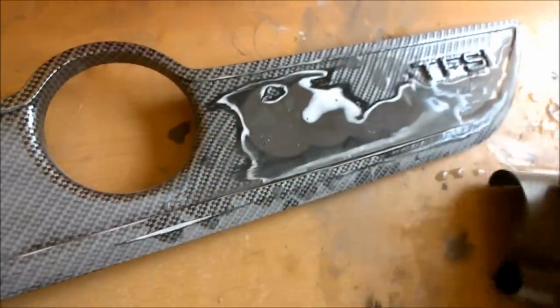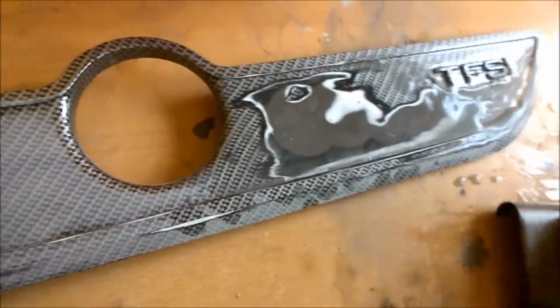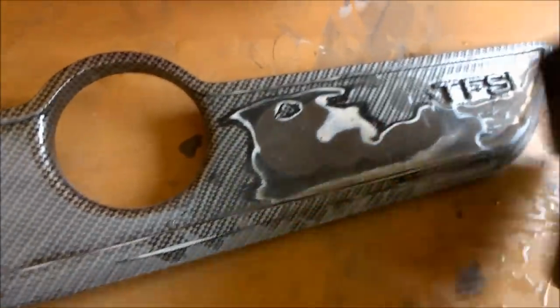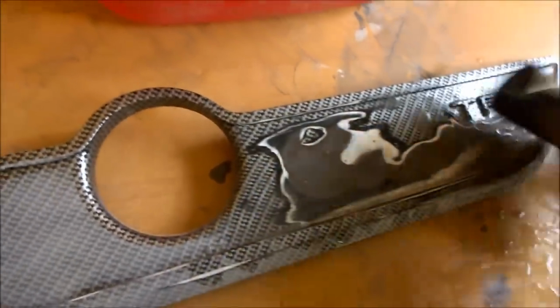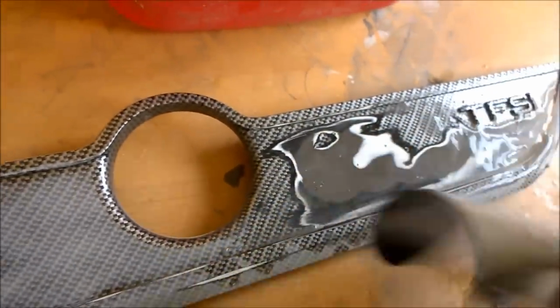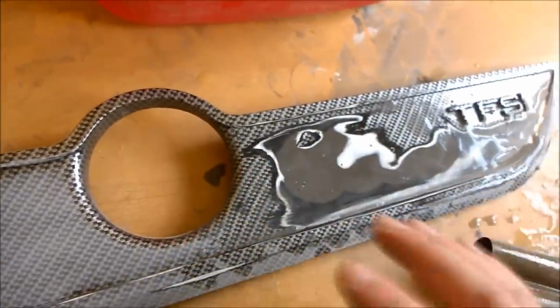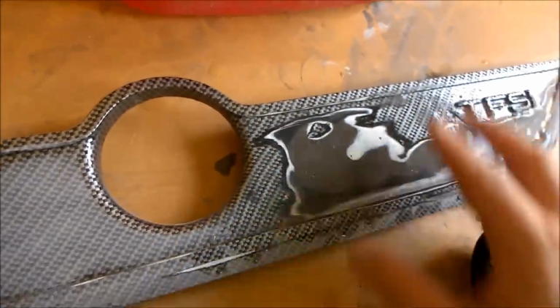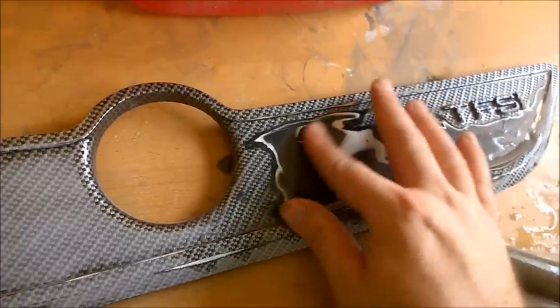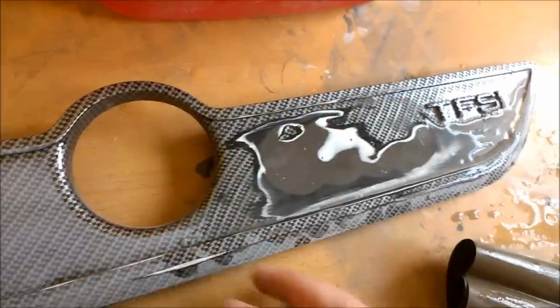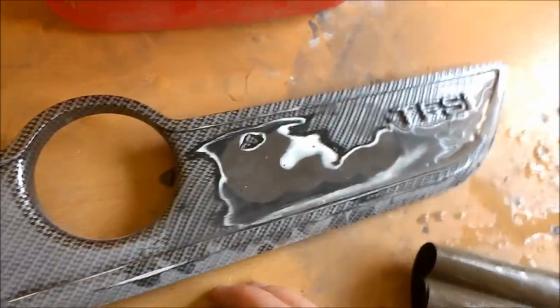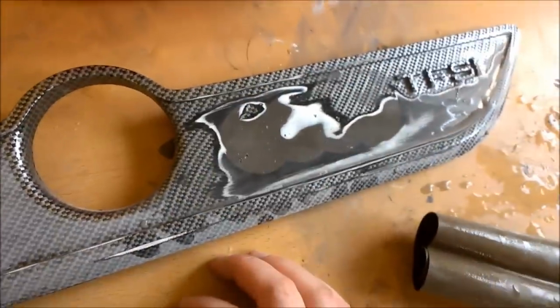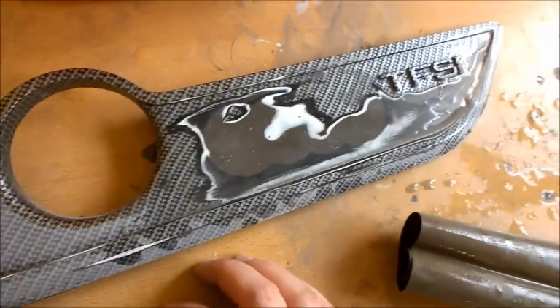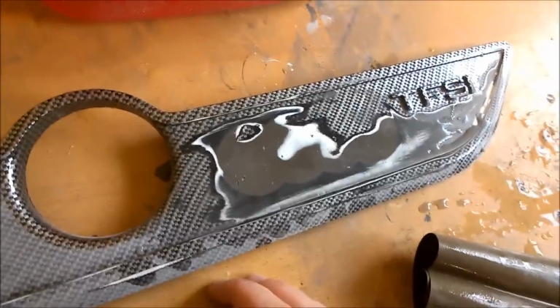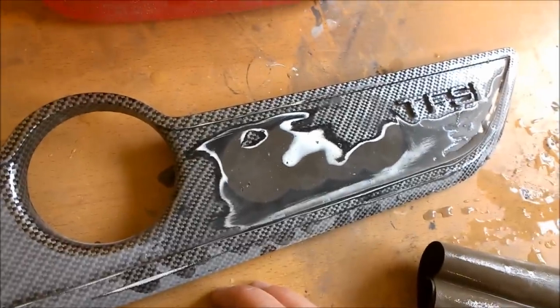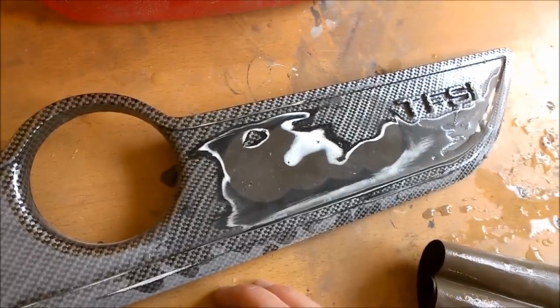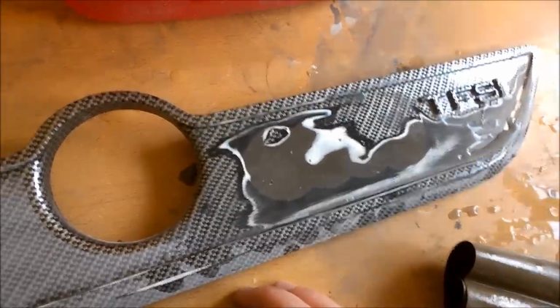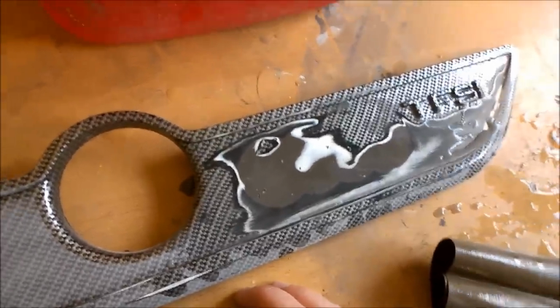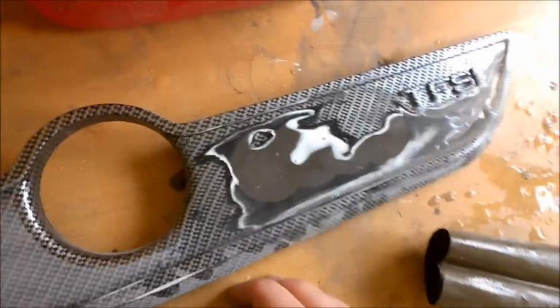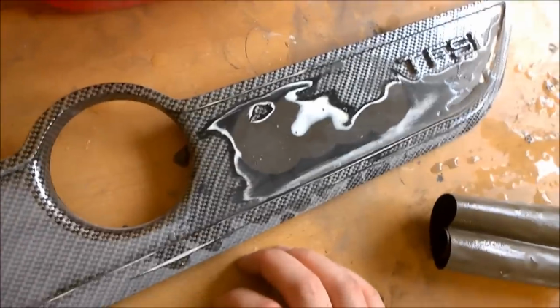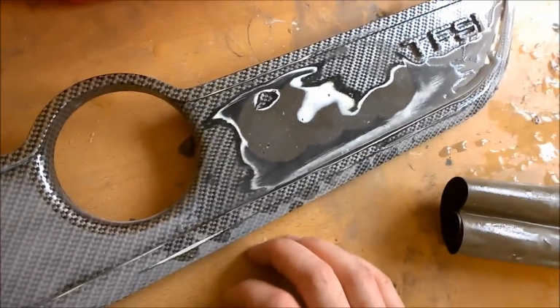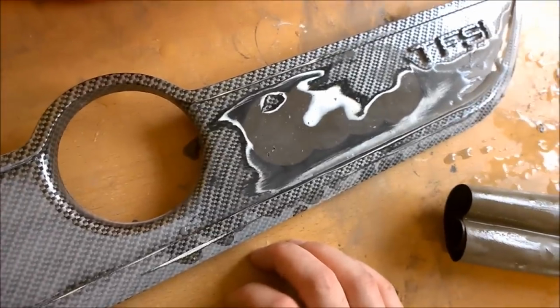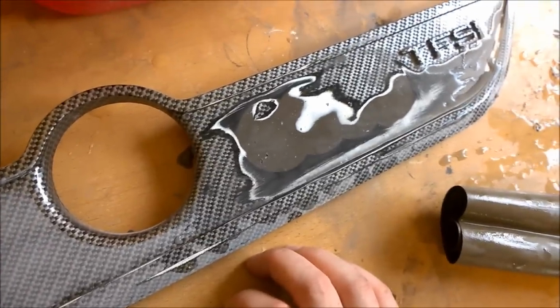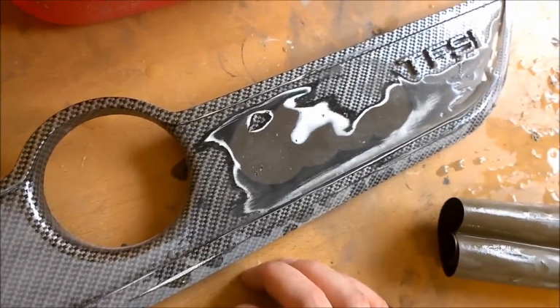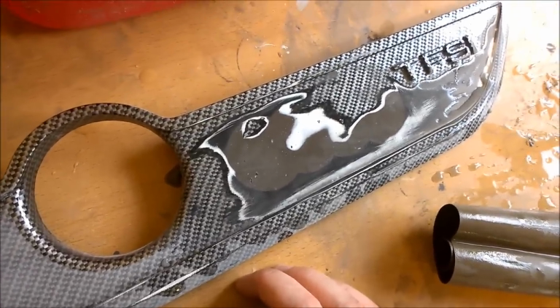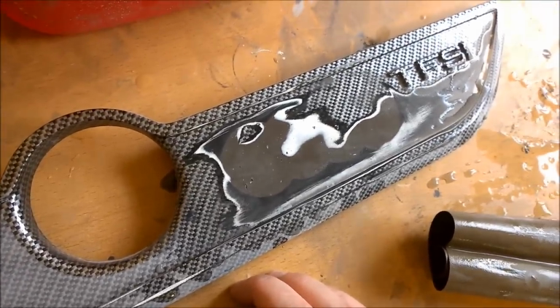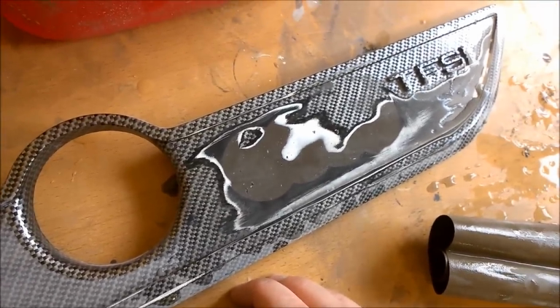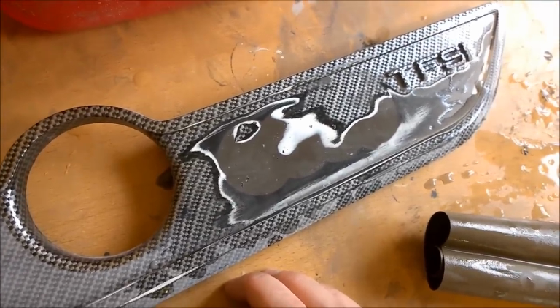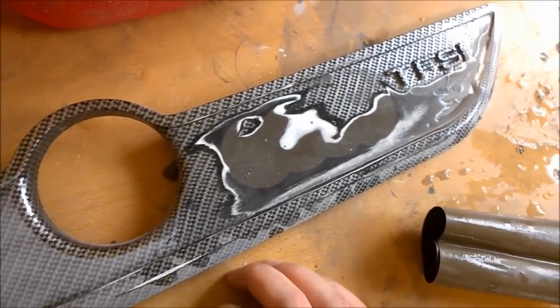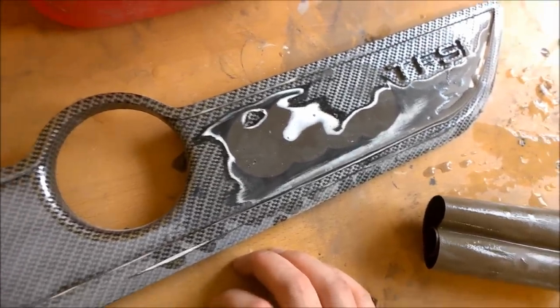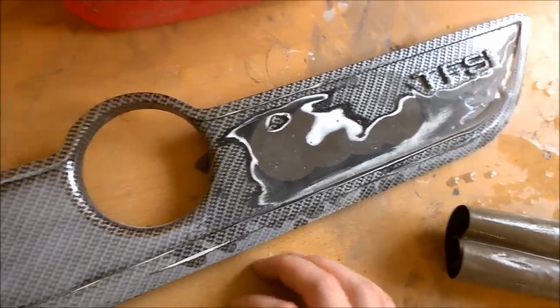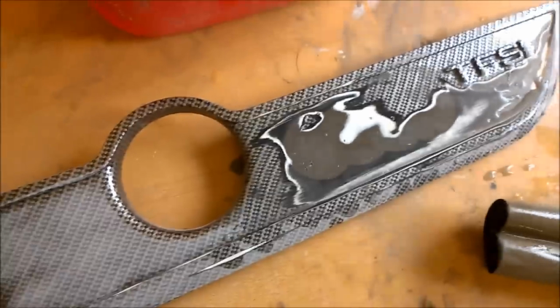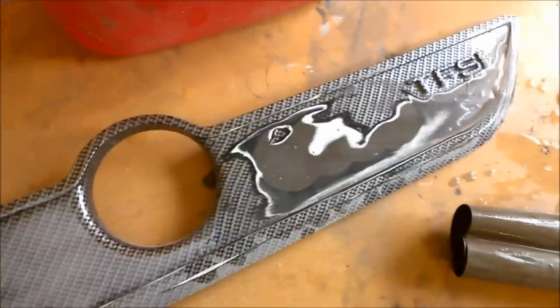After we've used the 400, go over the entire thing with 400 until it's nice and smooth. And then we'll pull out some 600 and just go over it again for a couple of minutes before we progress on to the next step. So once I've done that, I'll do the next step.